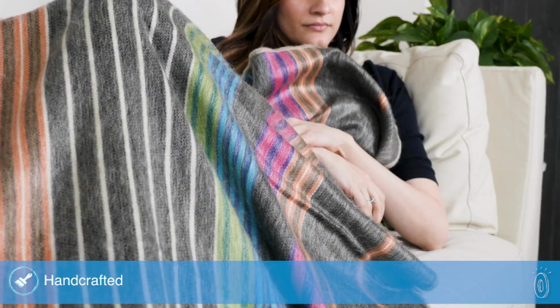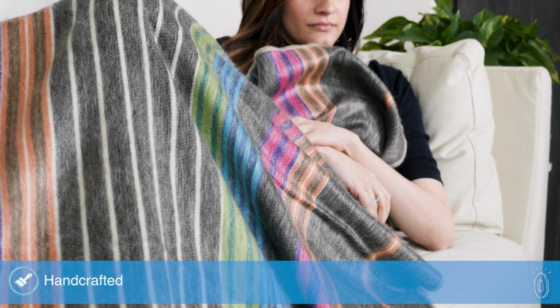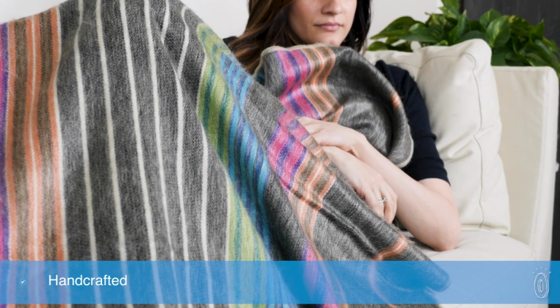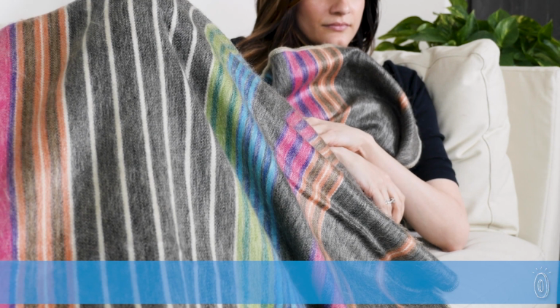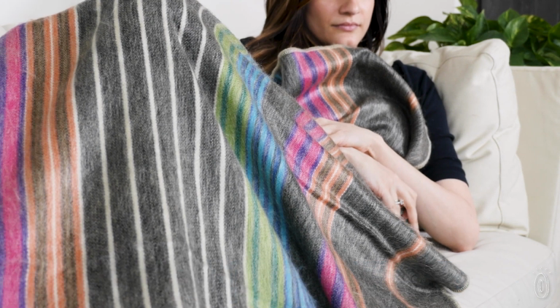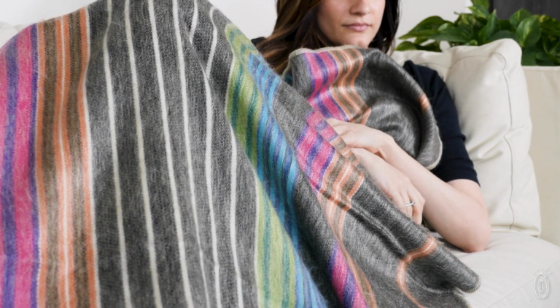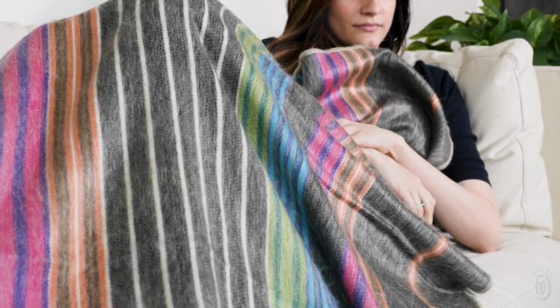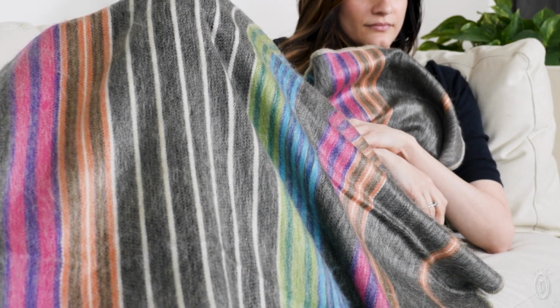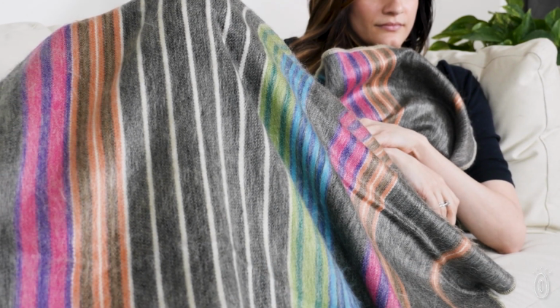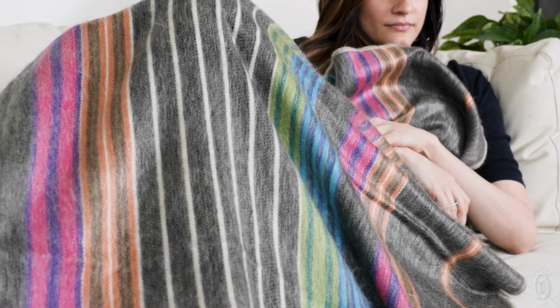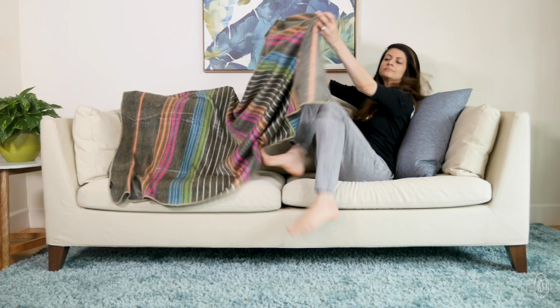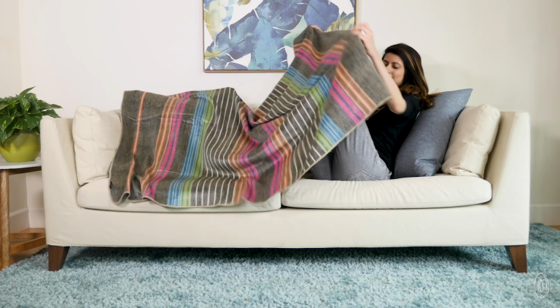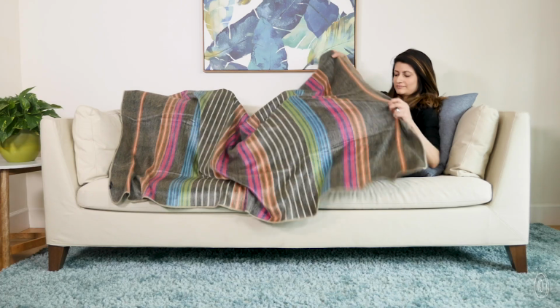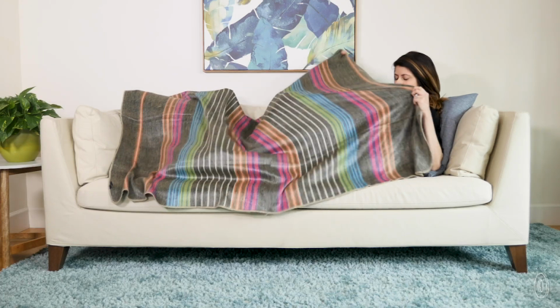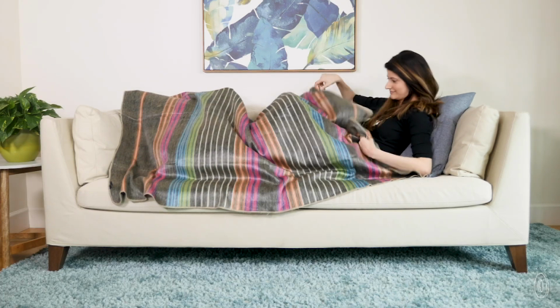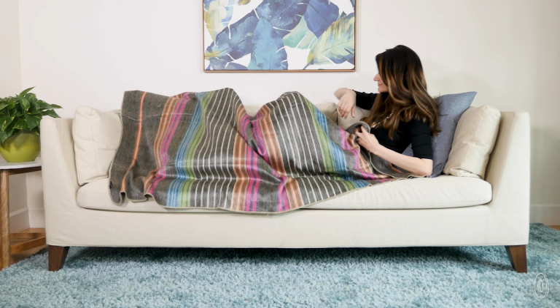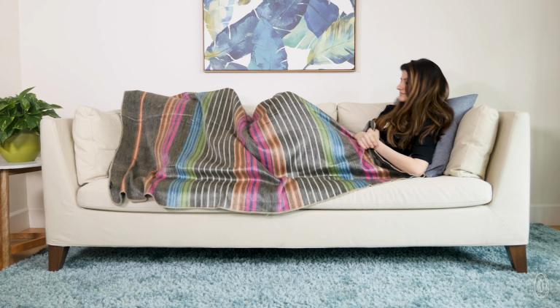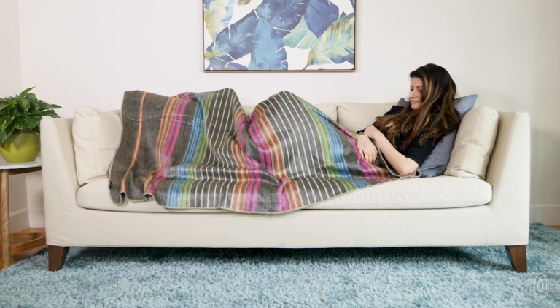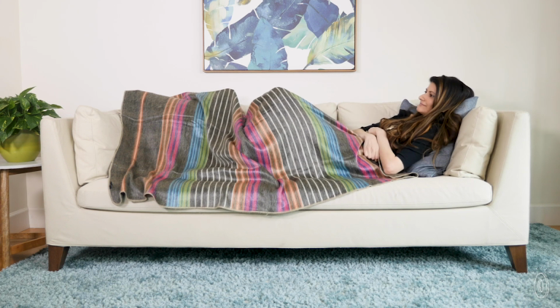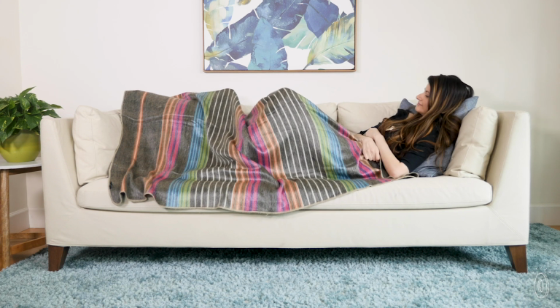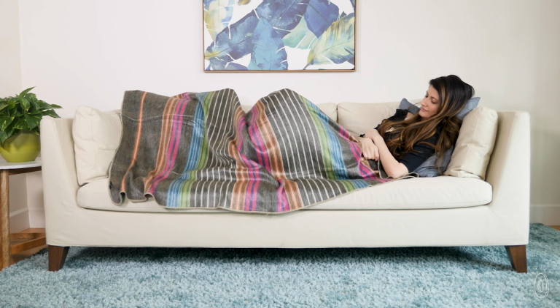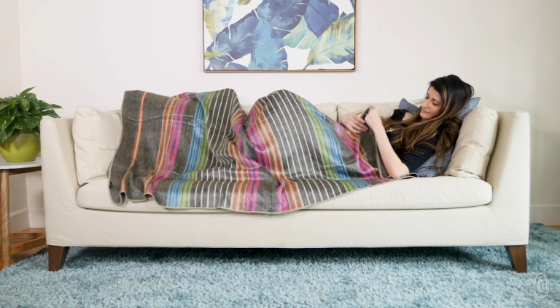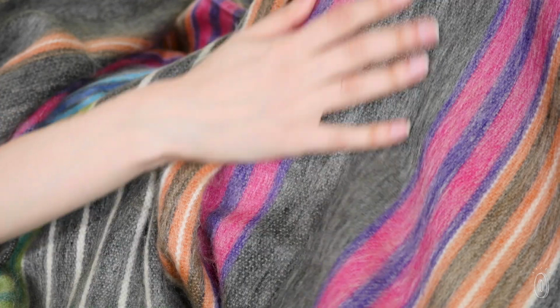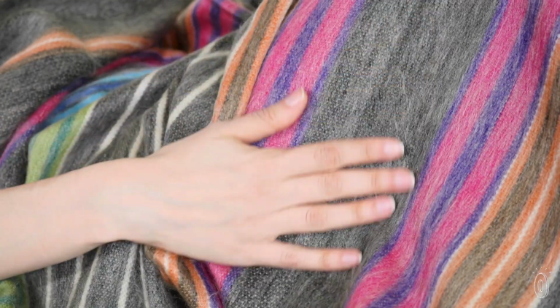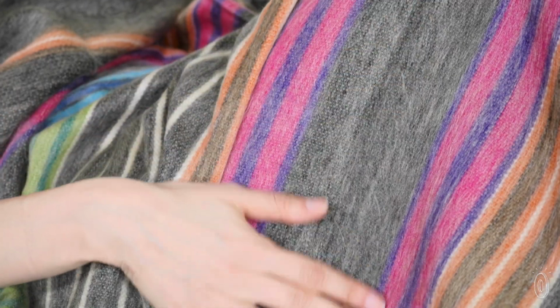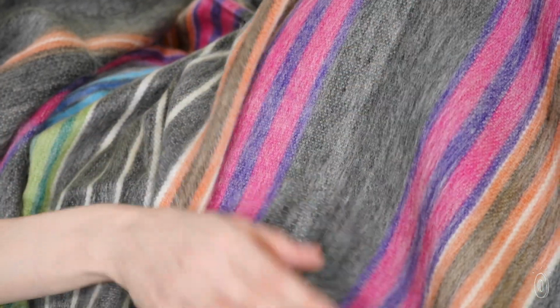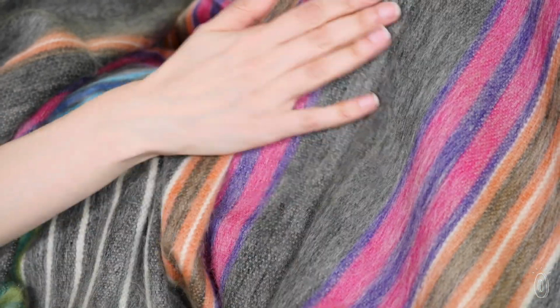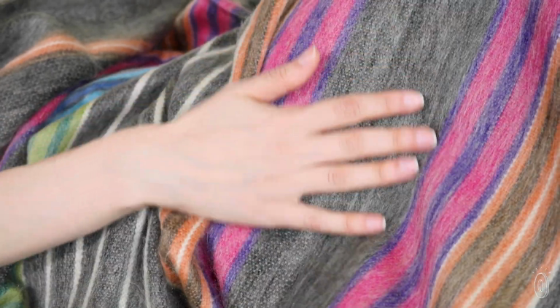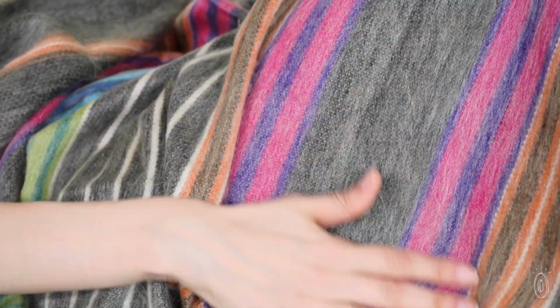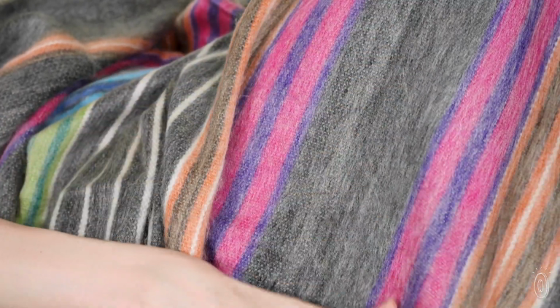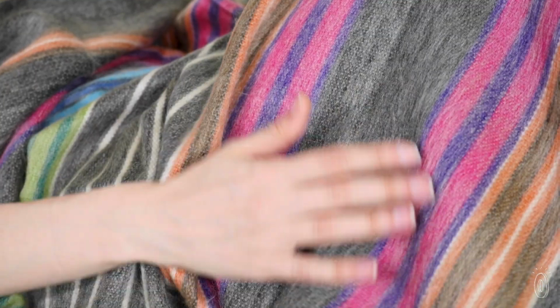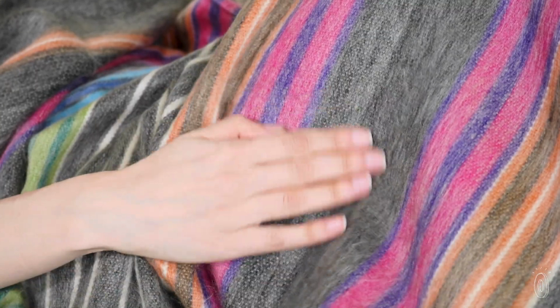Brushed alpaca wool is hypoallergenic and feels lightweight and breathable, but it doesn't skimp on warmth. It insulates without overheating and it feels silky soft, not itchy like other wool can be.